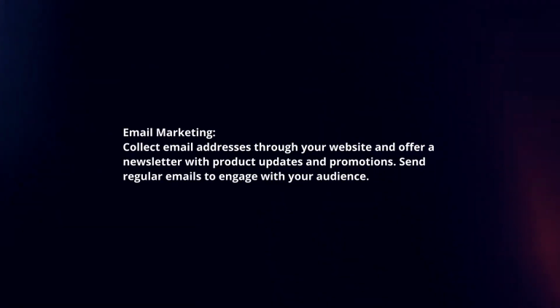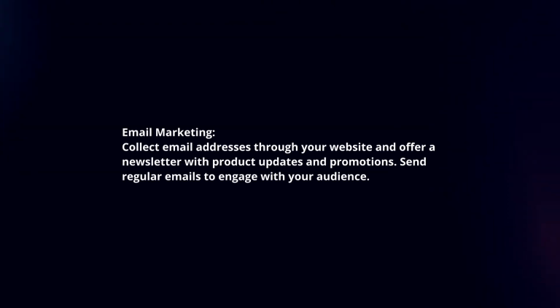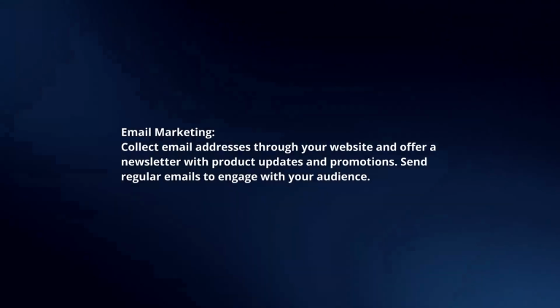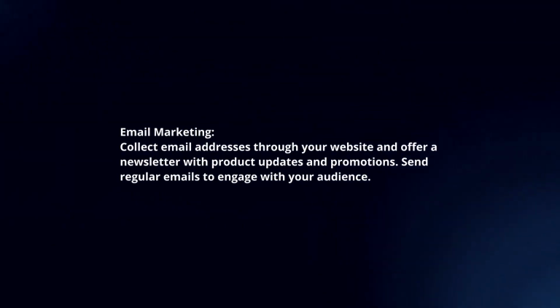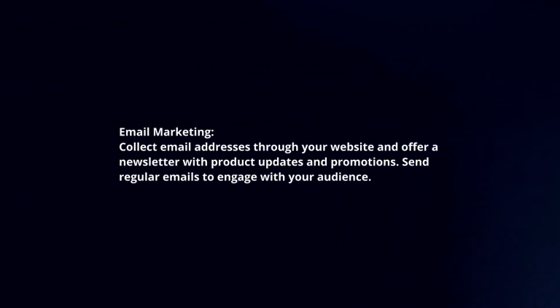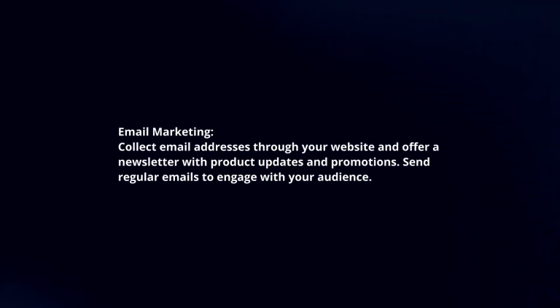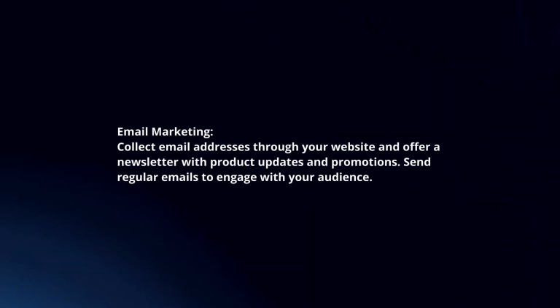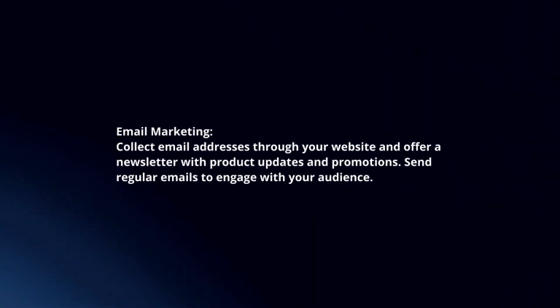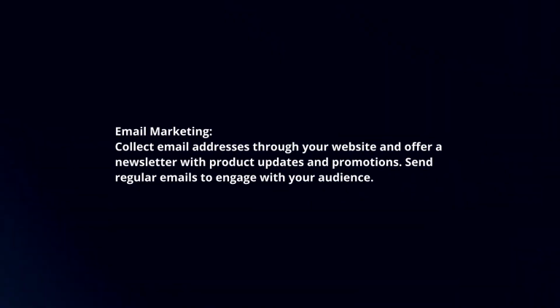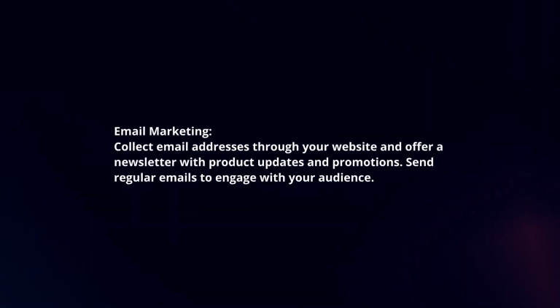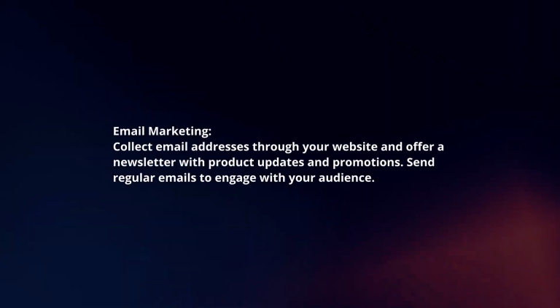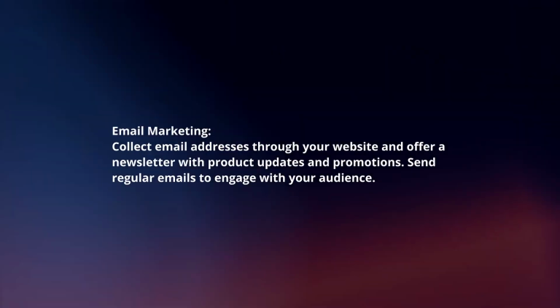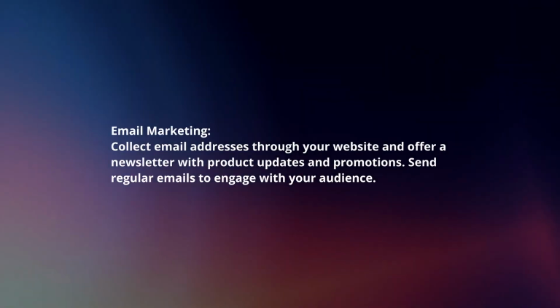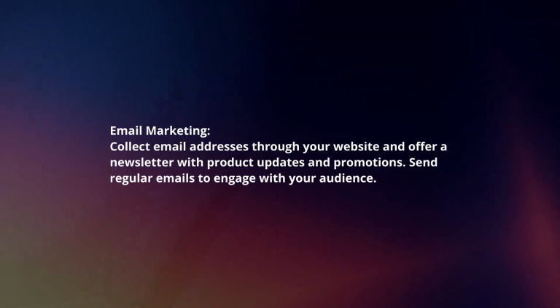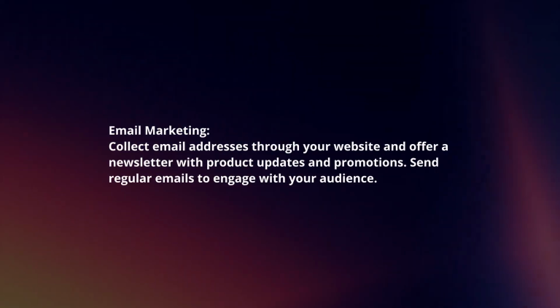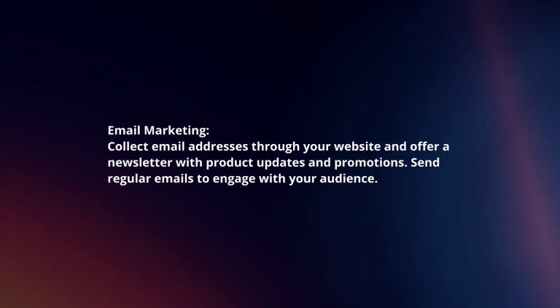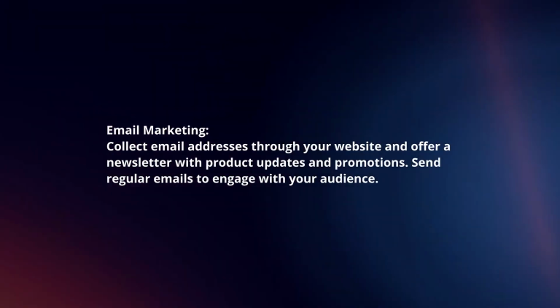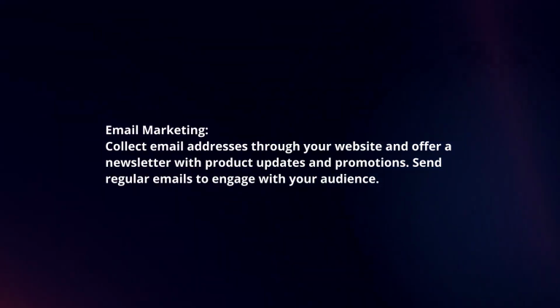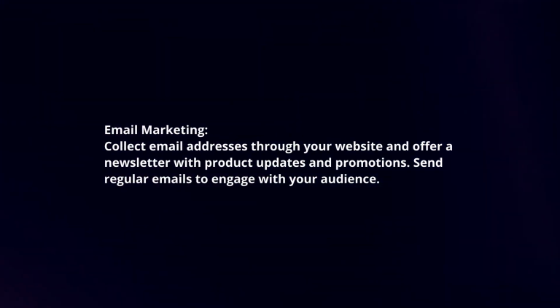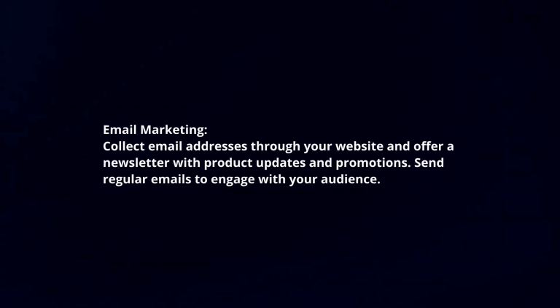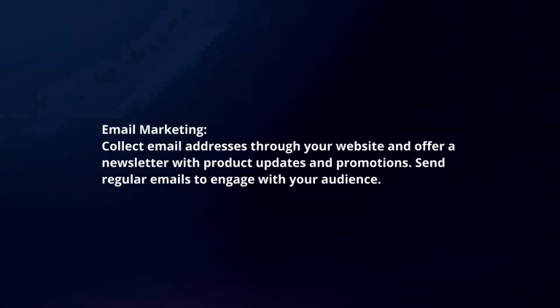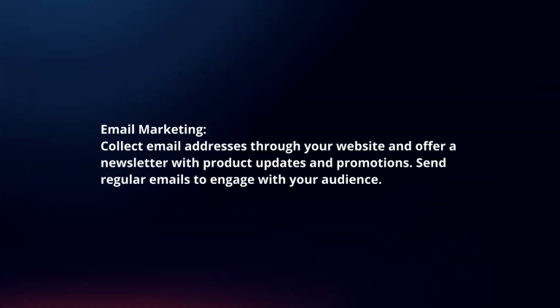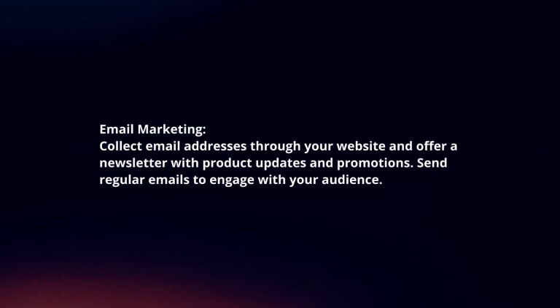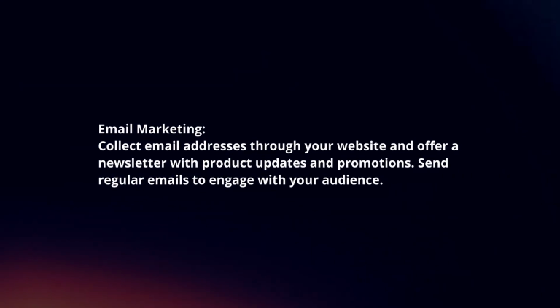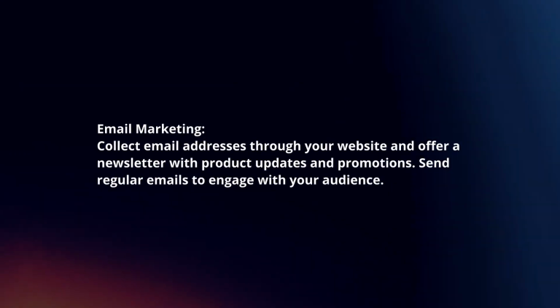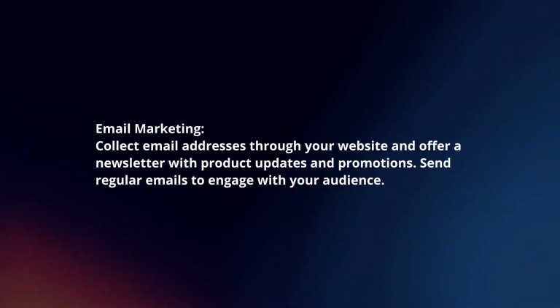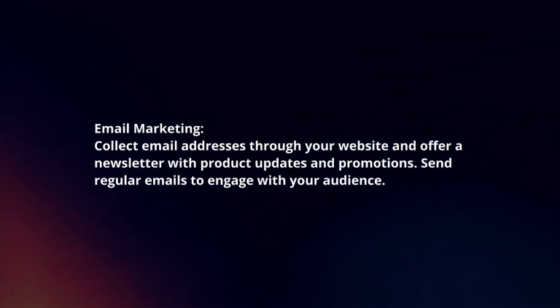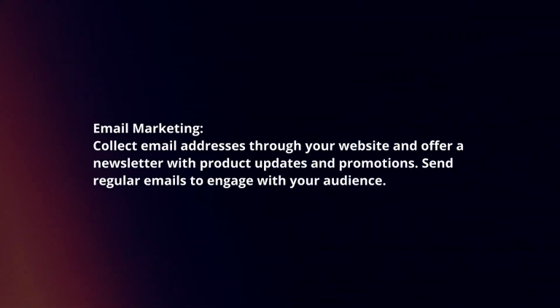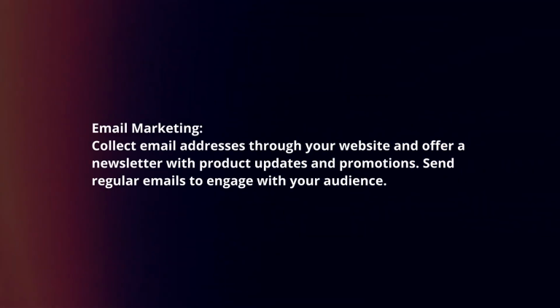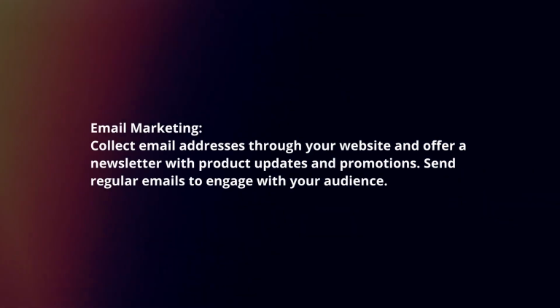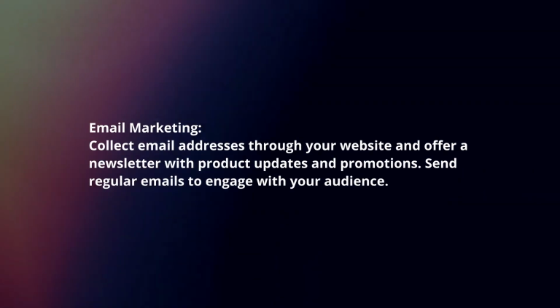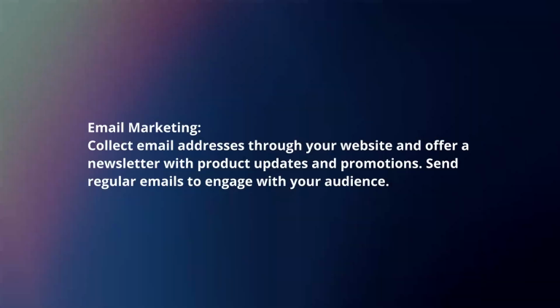Email marketing: Collect email addresses through your website and offer a newsletter with product updates and promotions. Send regular emails to engage with your audience.